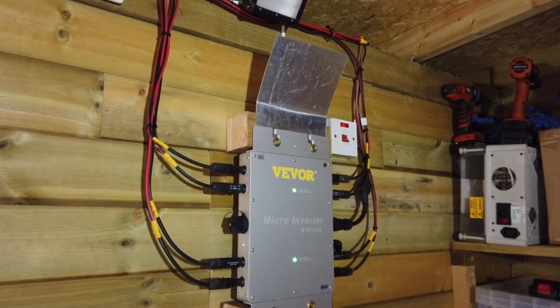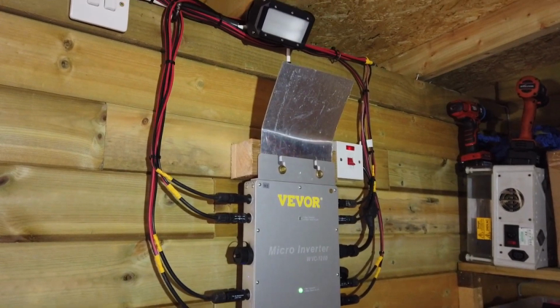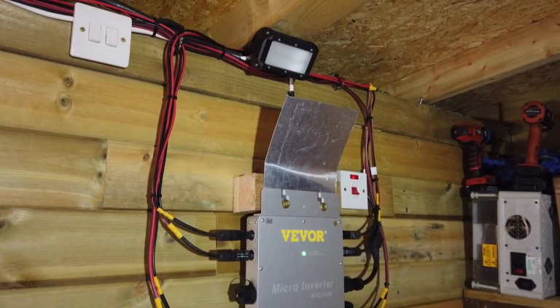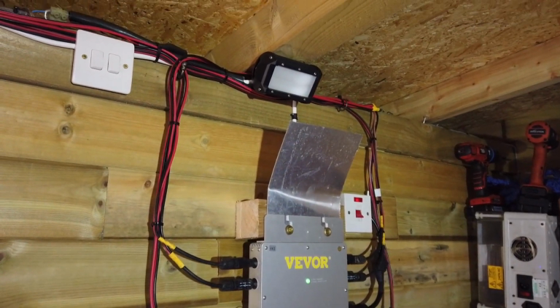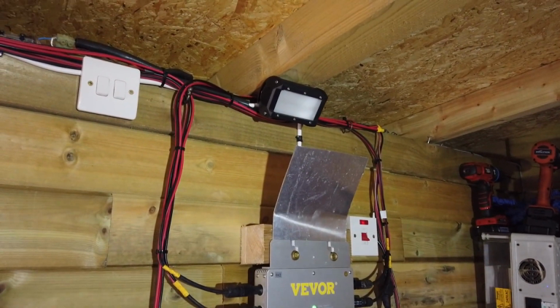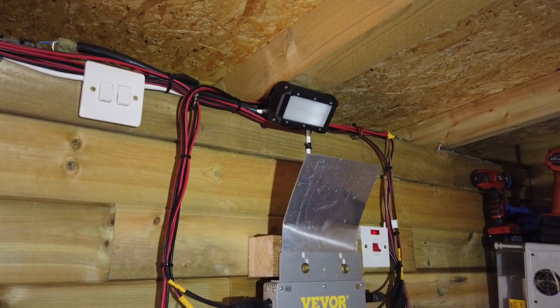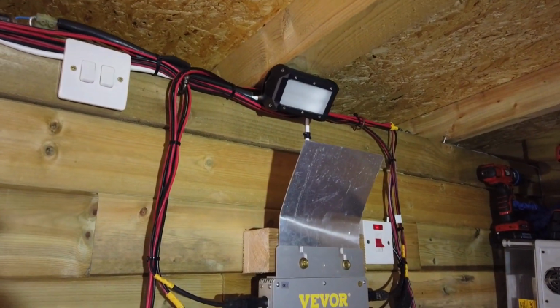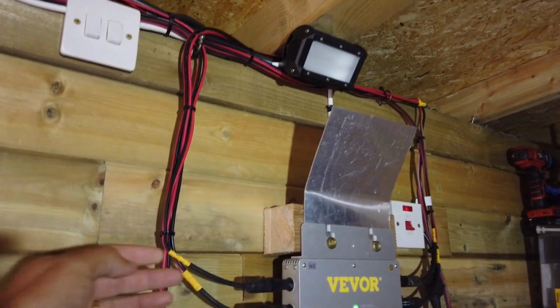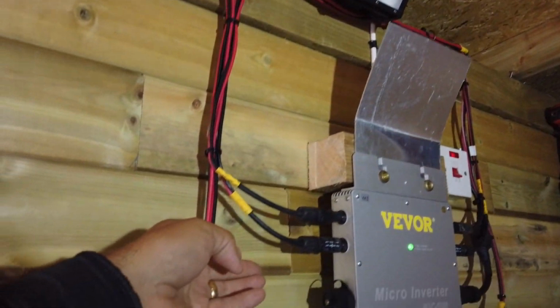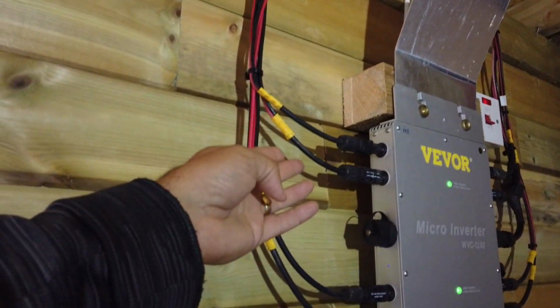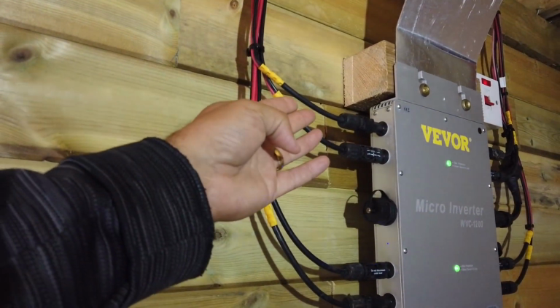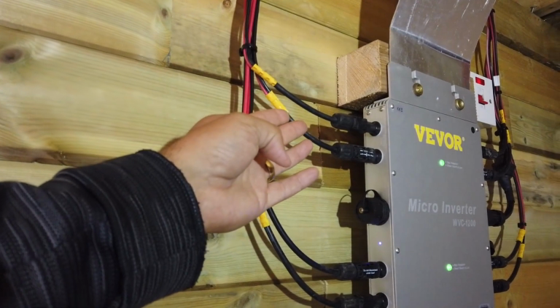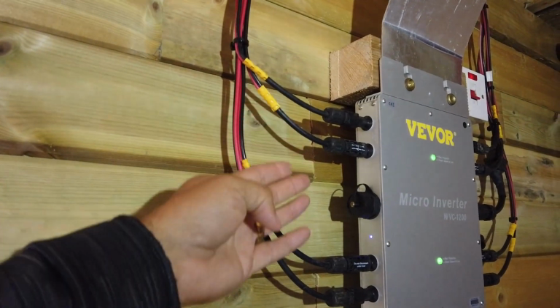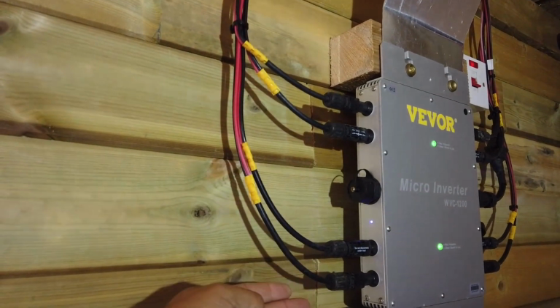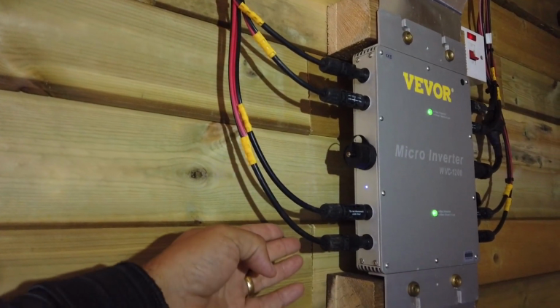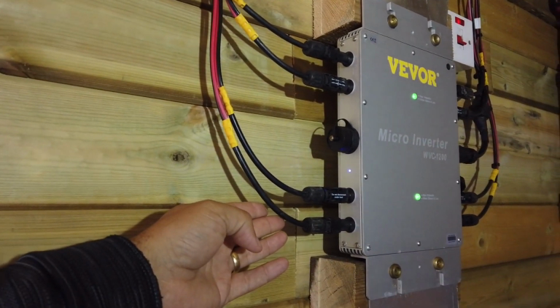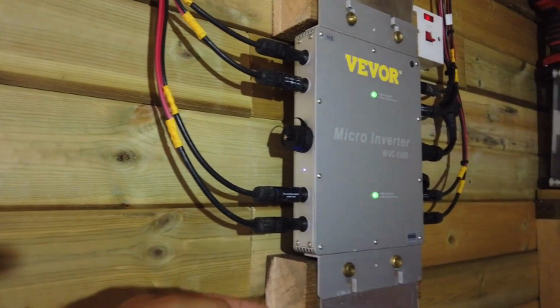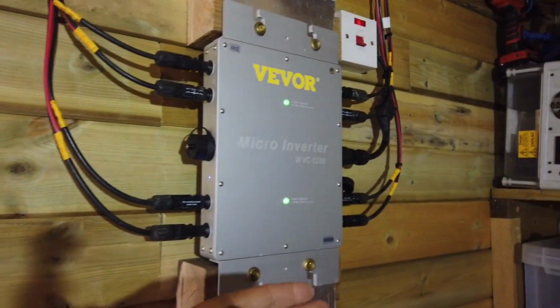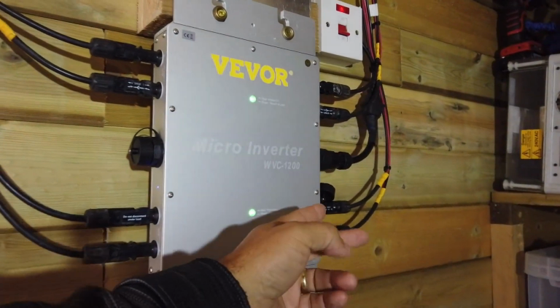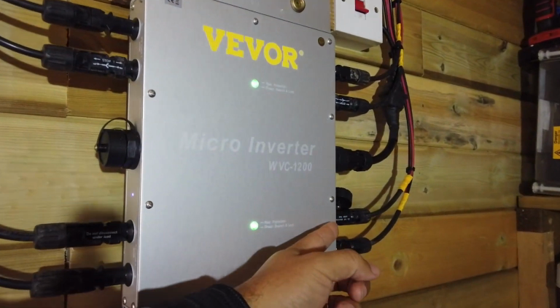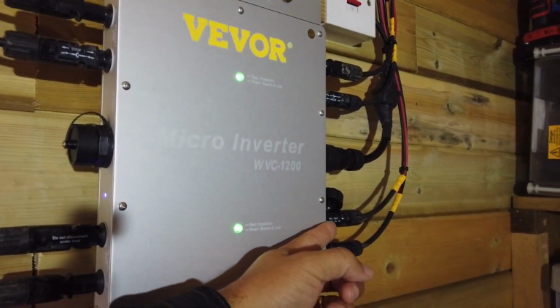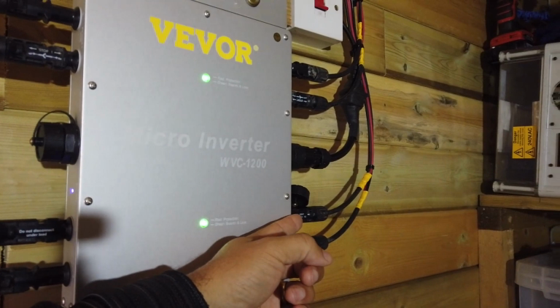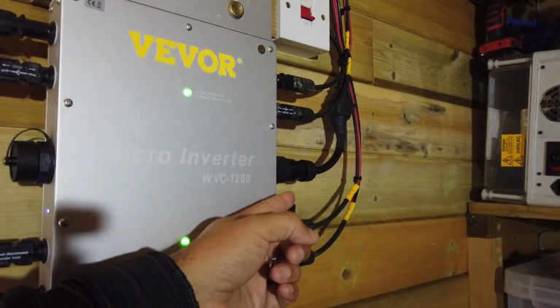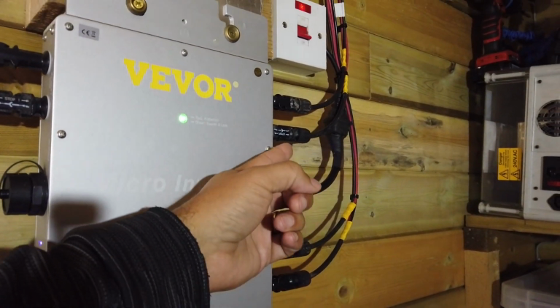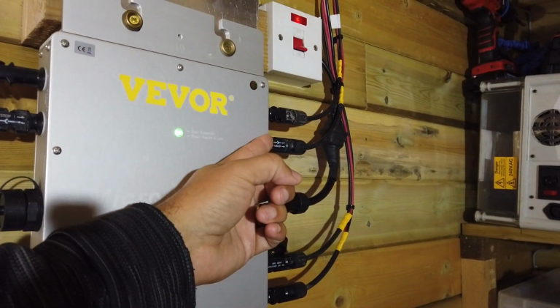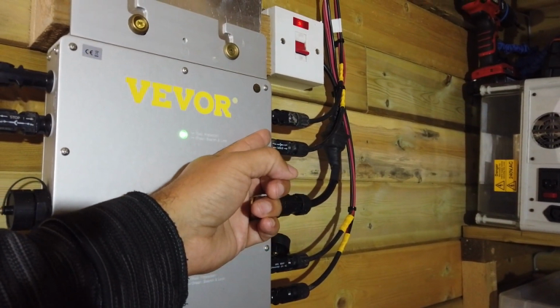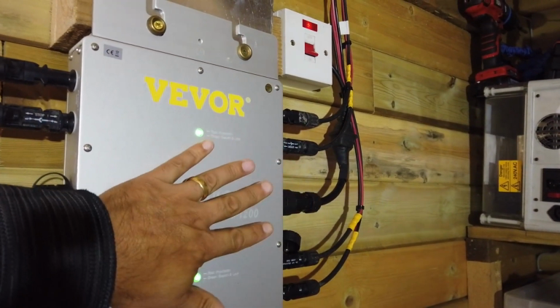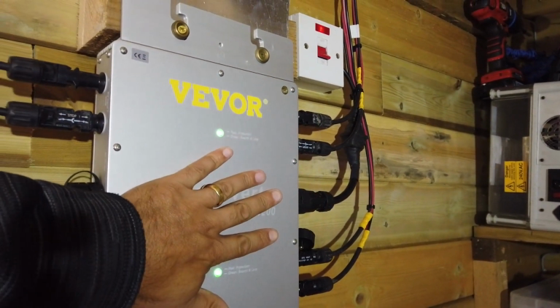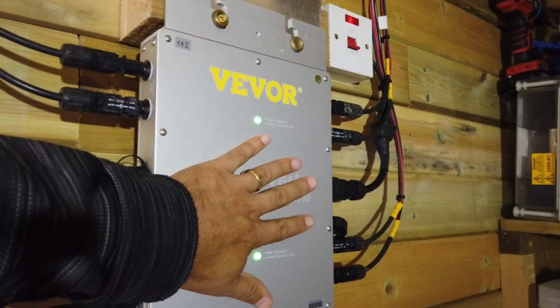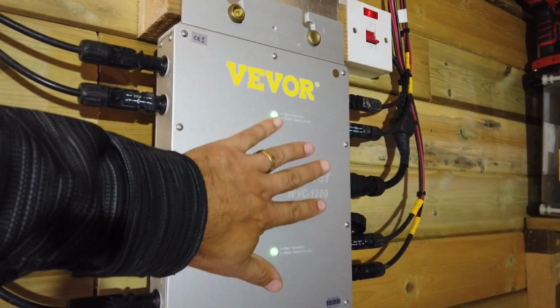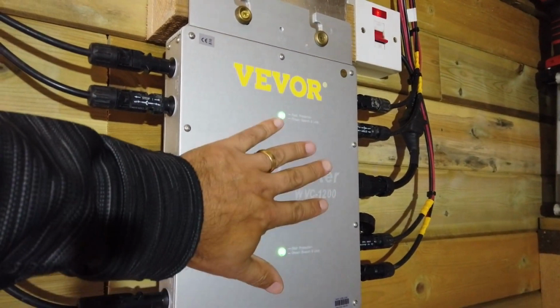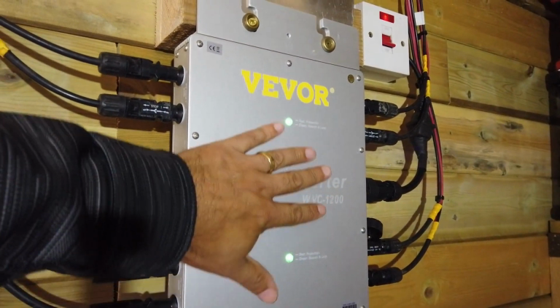You literally just plug this straight into a socket in your property. If there's a power cut, this particular microinverter also shuts down to make sure it doesn't feed any power back into the lines when somebody is working on those lines.